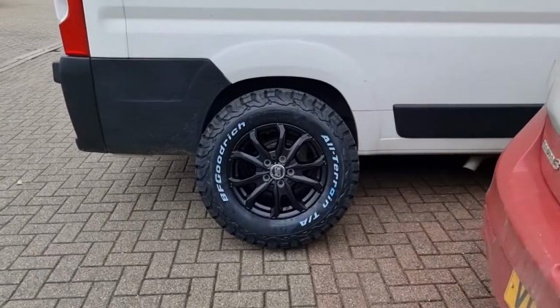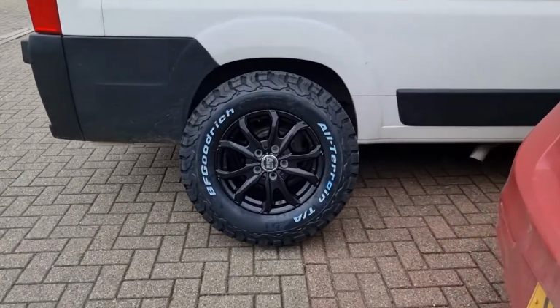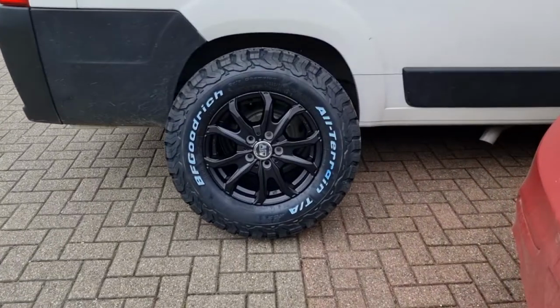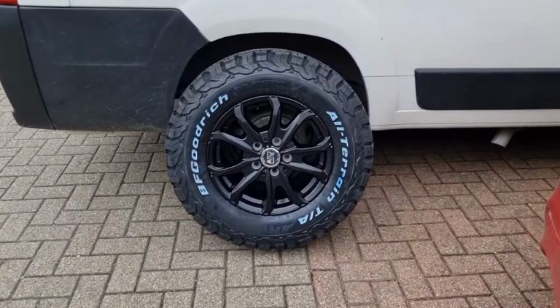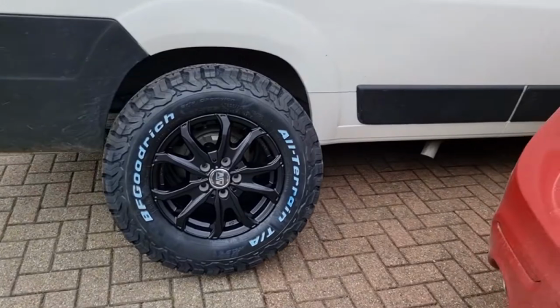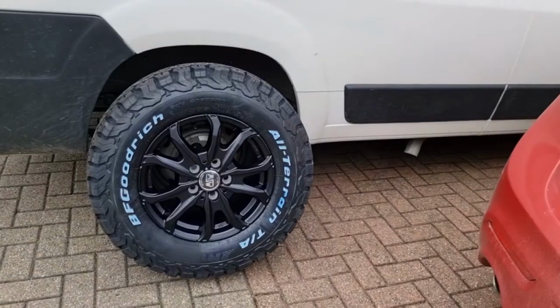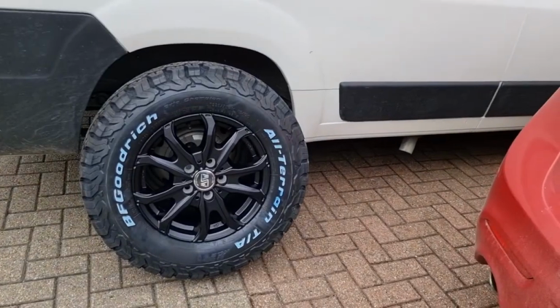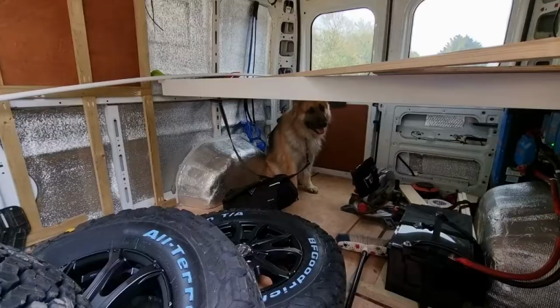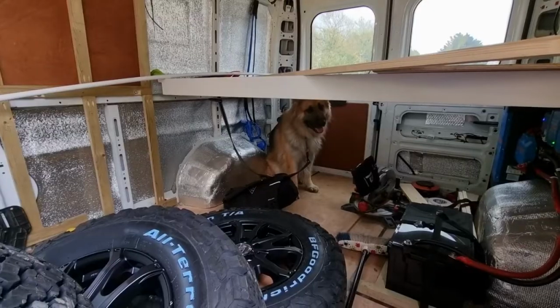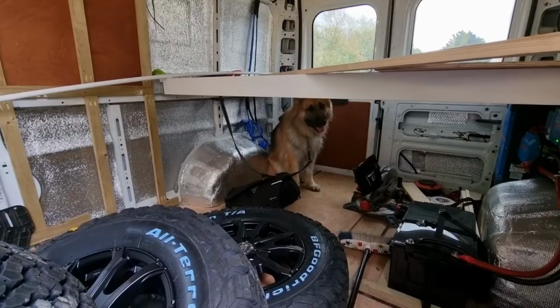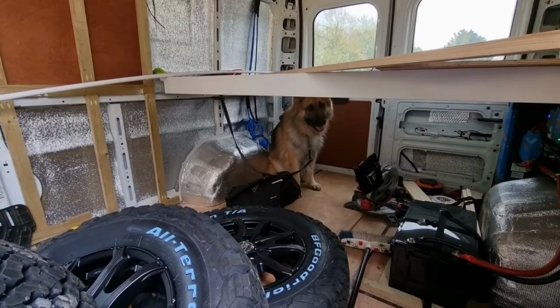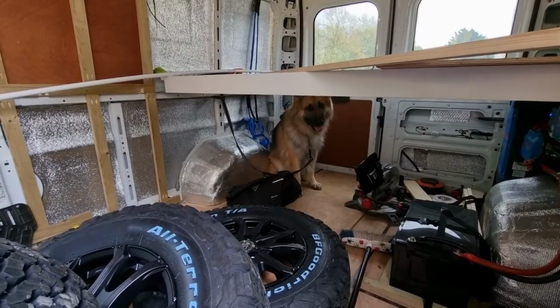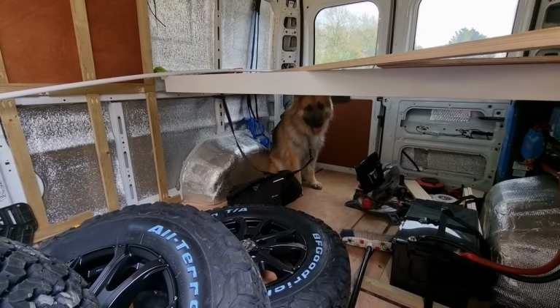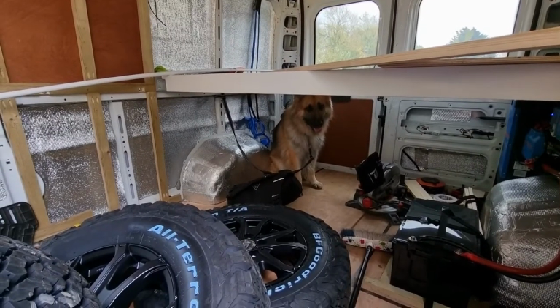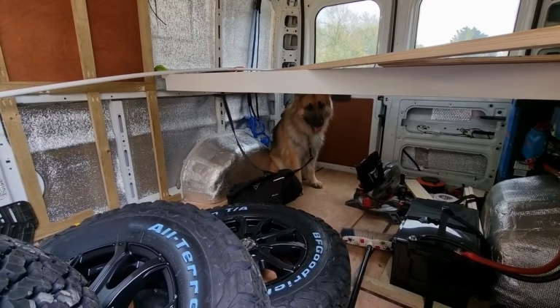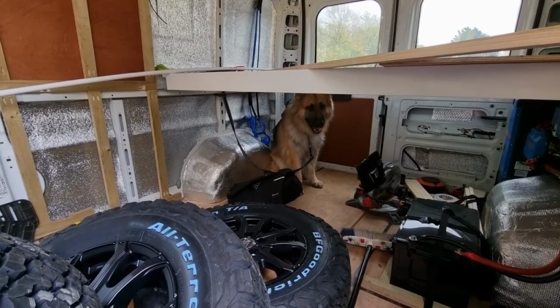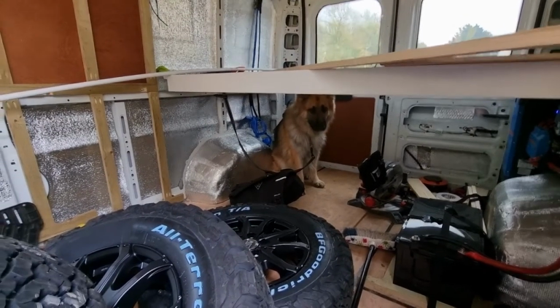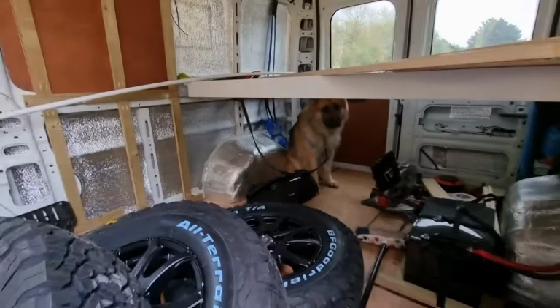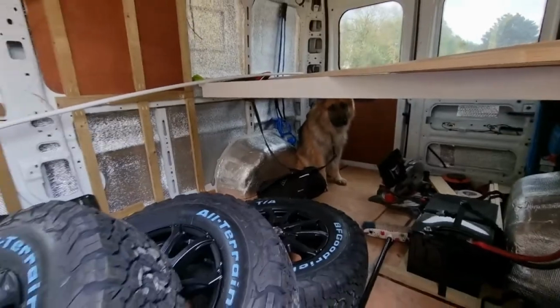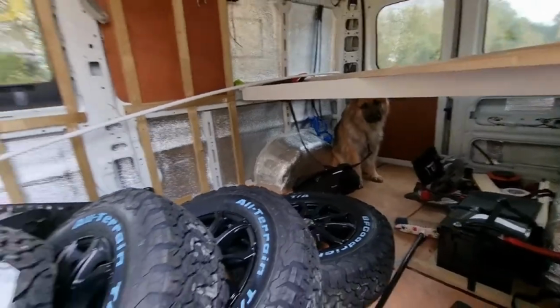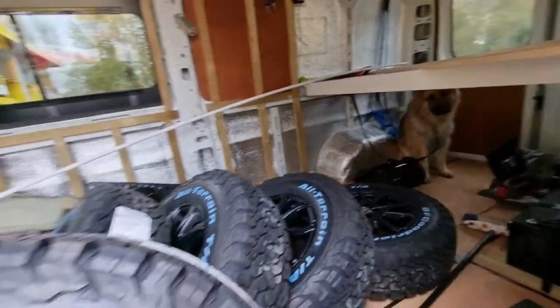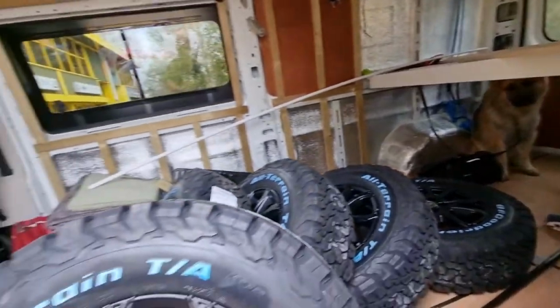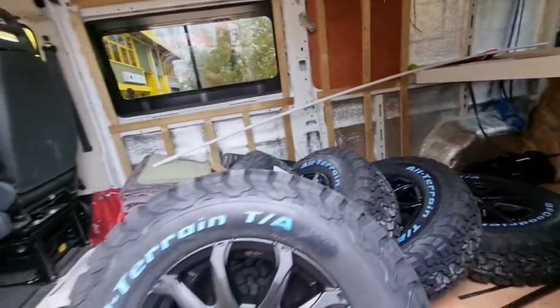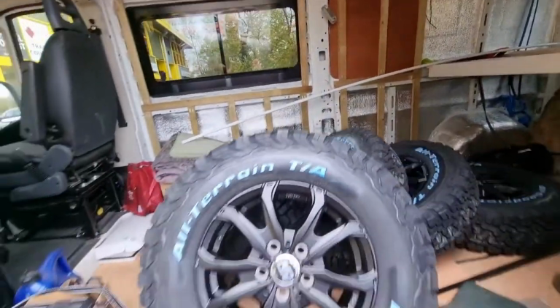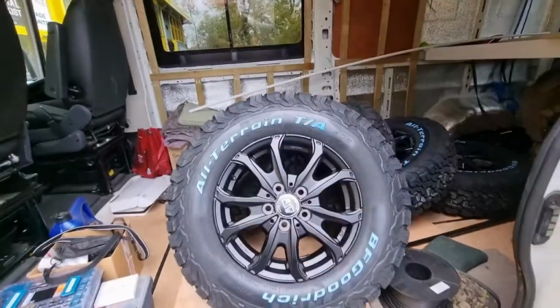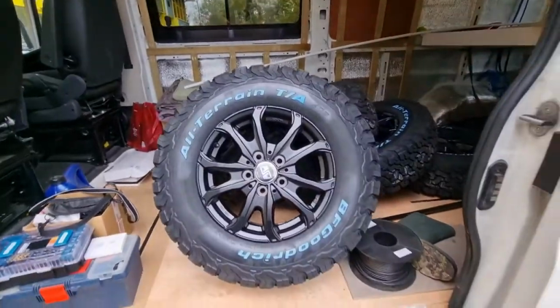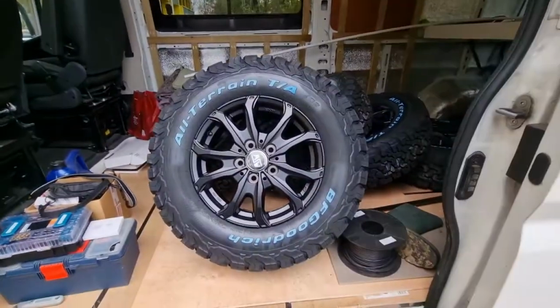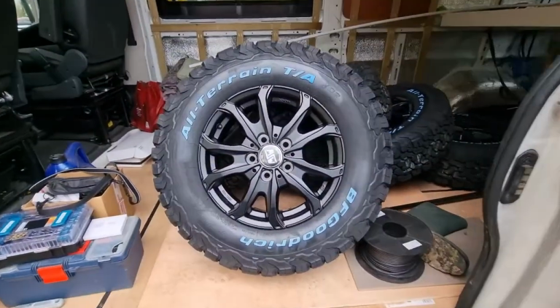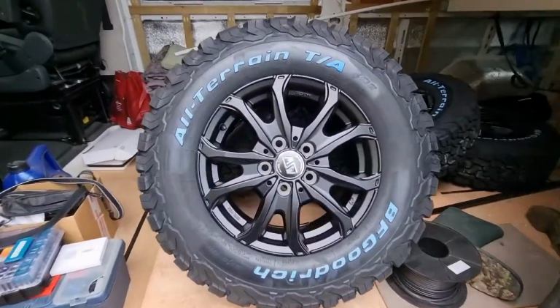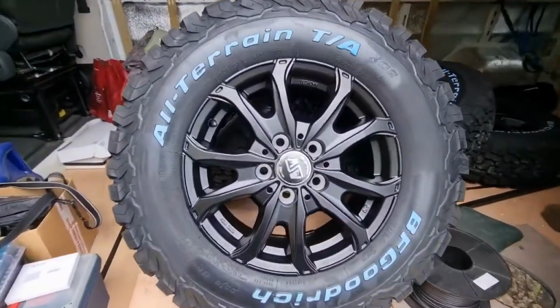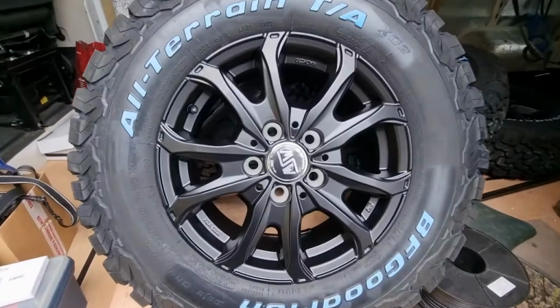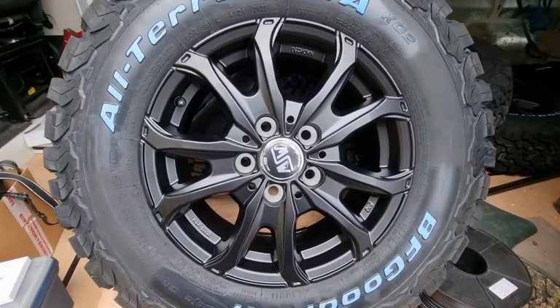That's the look we're going to be having on the van. There you go — Obi's guarding the new wheels and tyres, all in the van, ready to be fitted on tomorrow.